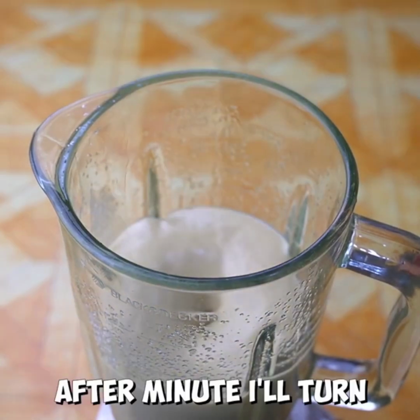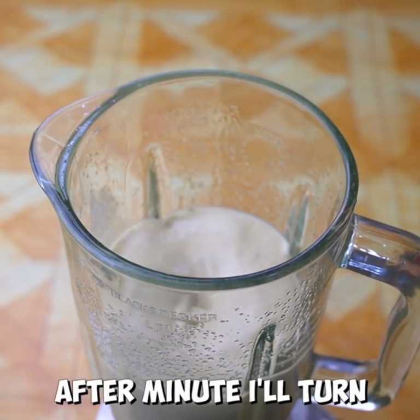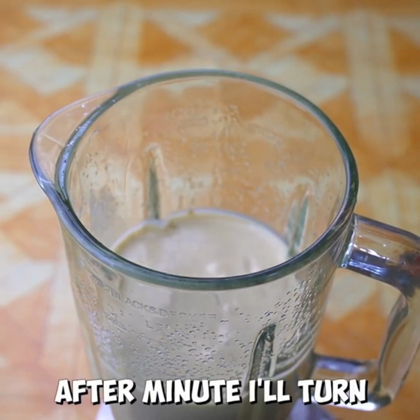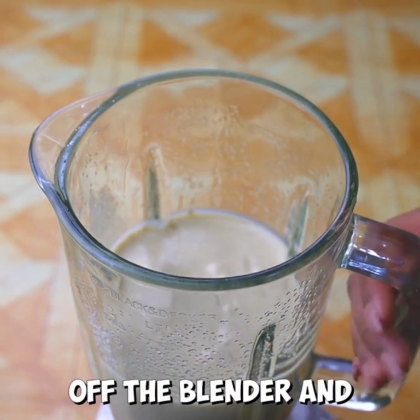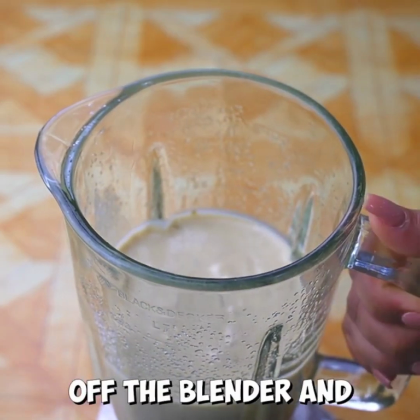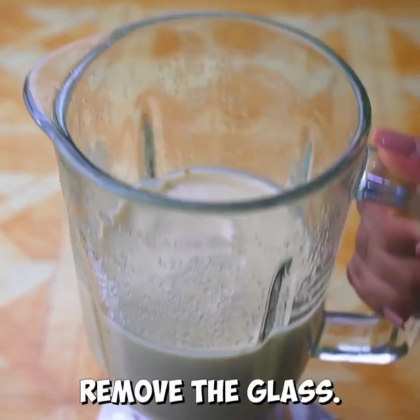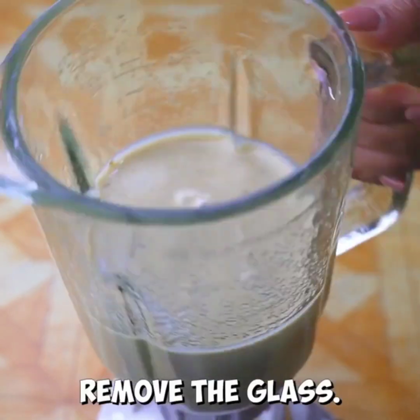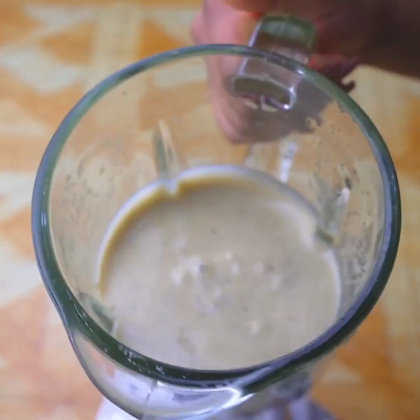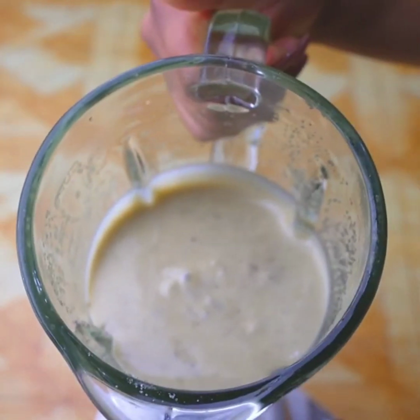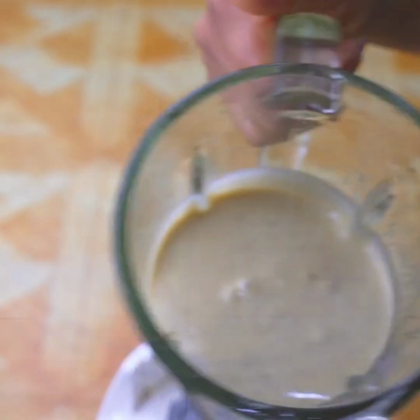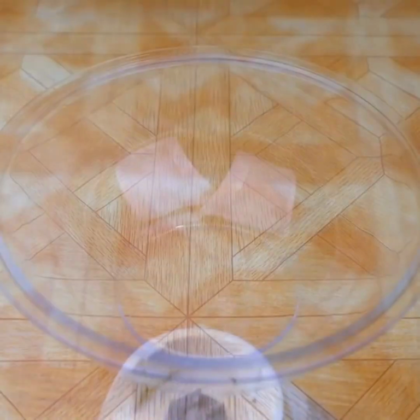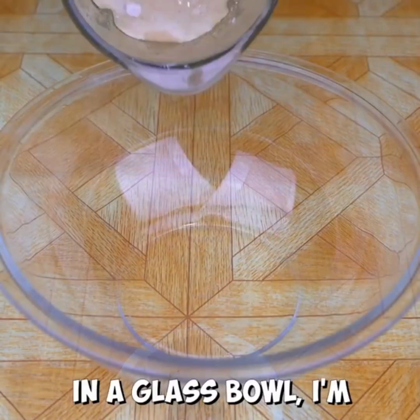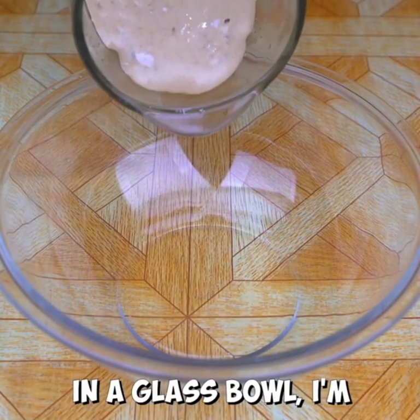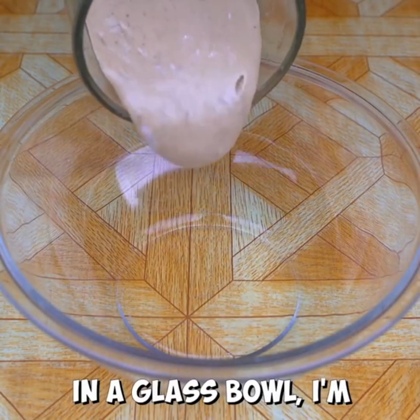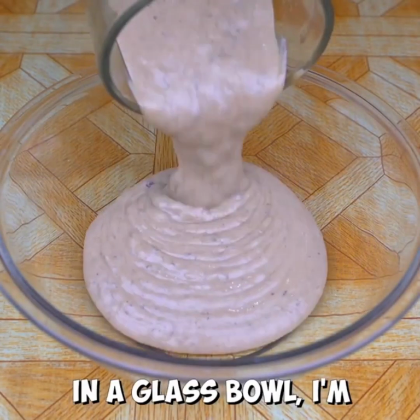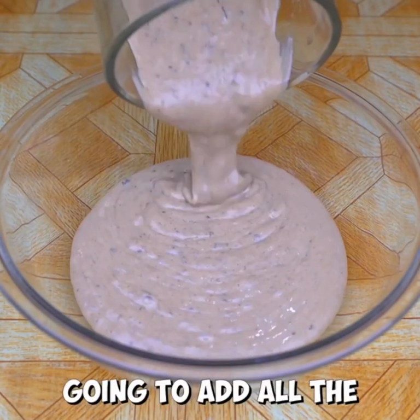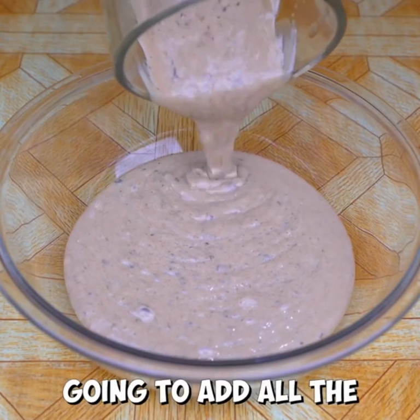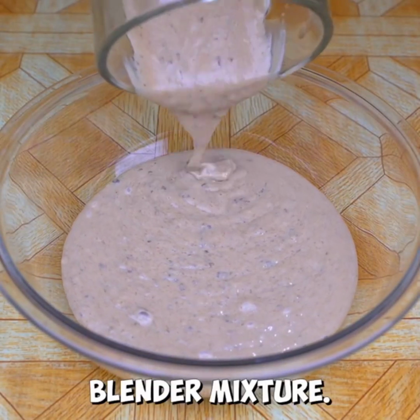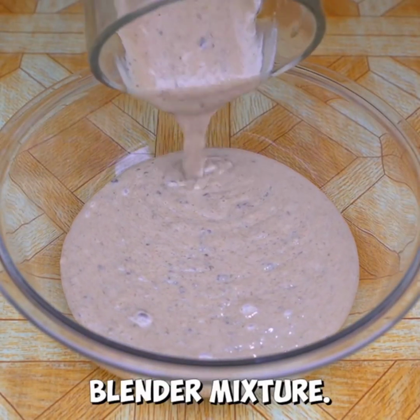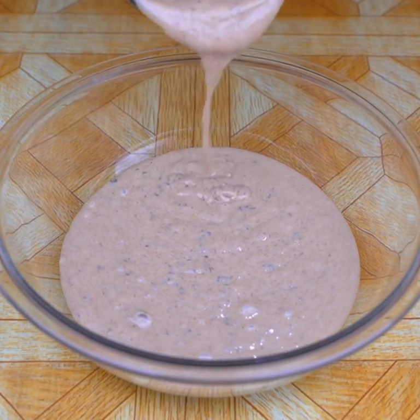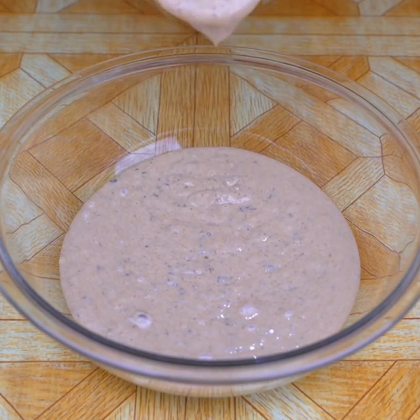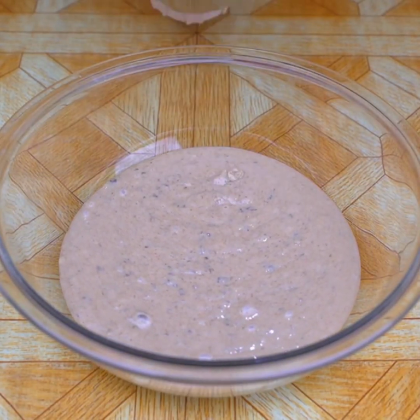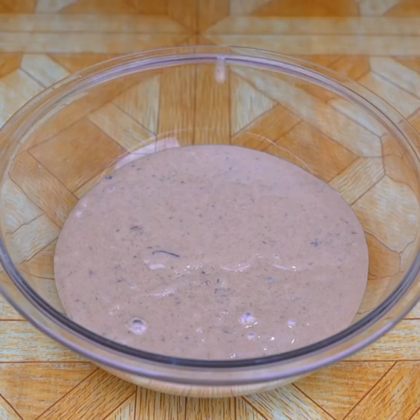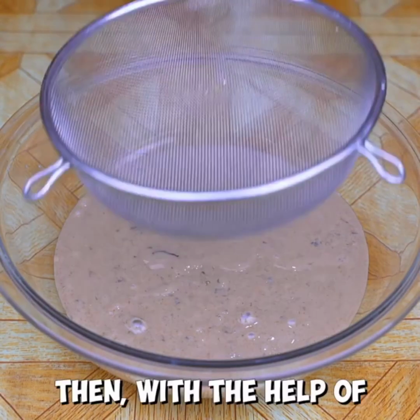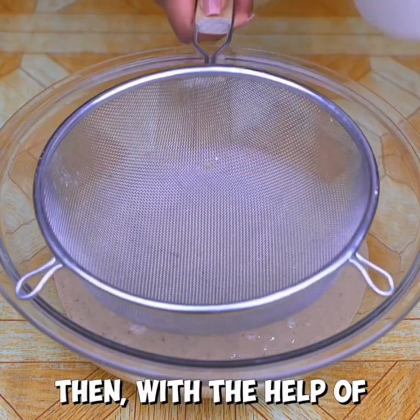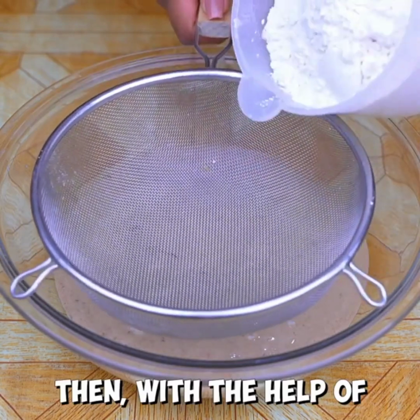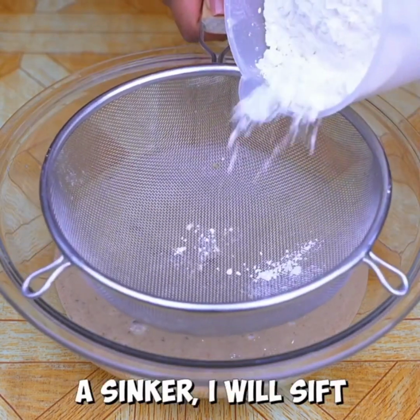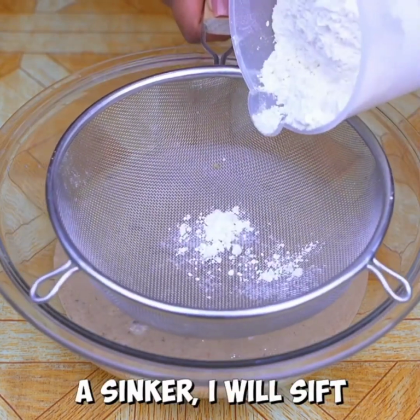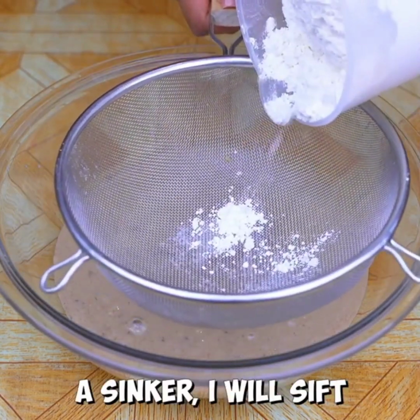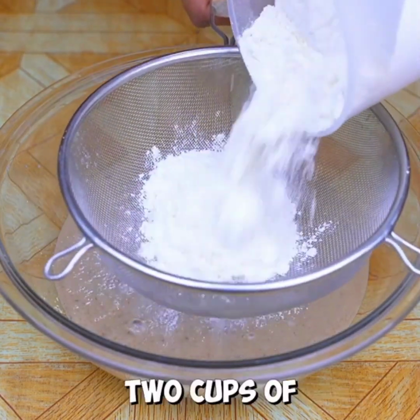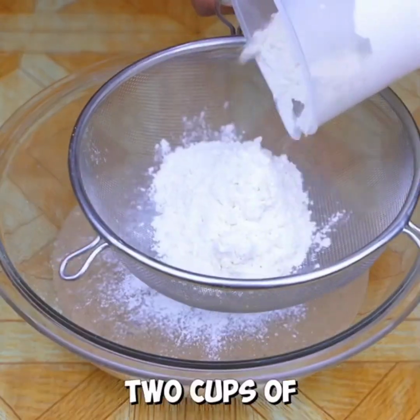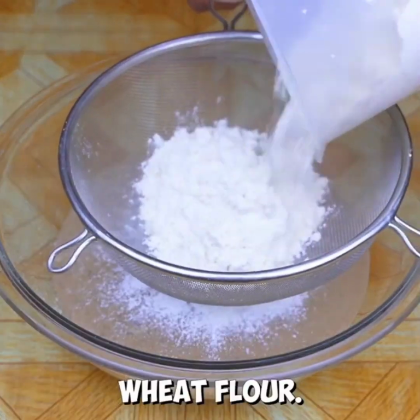Now I will cover the blender and blend for 1 minute. After a minute I'll turn off the blender and remove the glass. In a glass bowl, I'm going to add all the blender mixture. Then, with the help of a sifter, I will sift 2 cups of wheat flour.